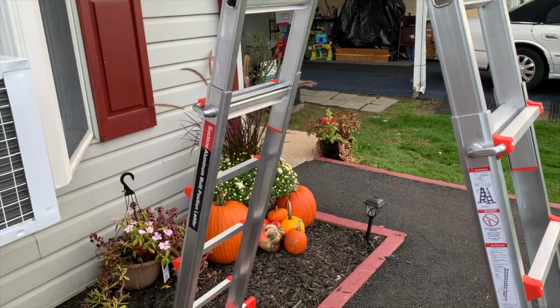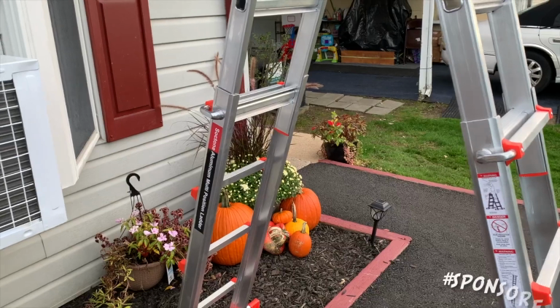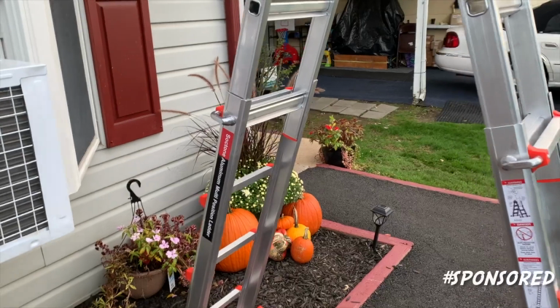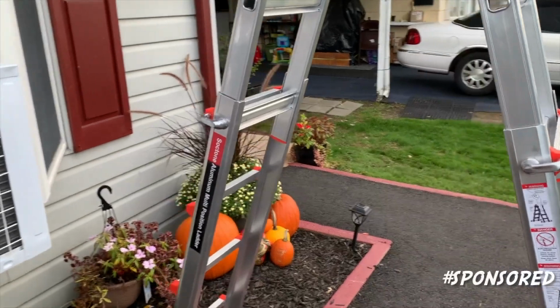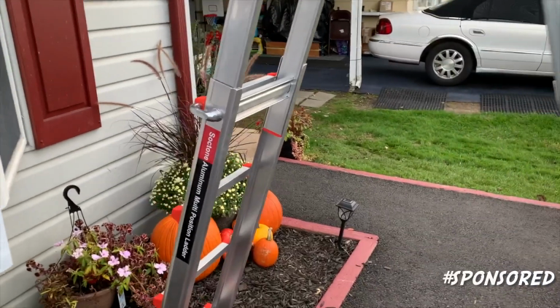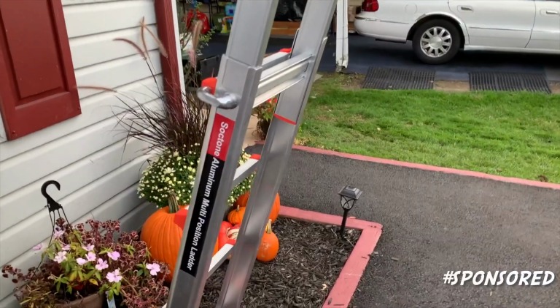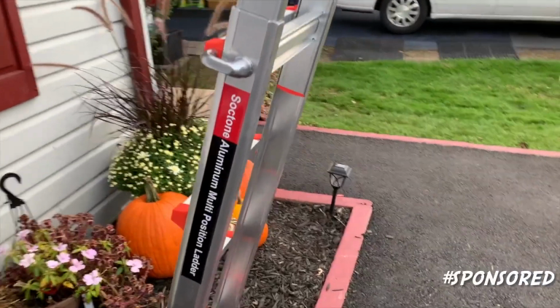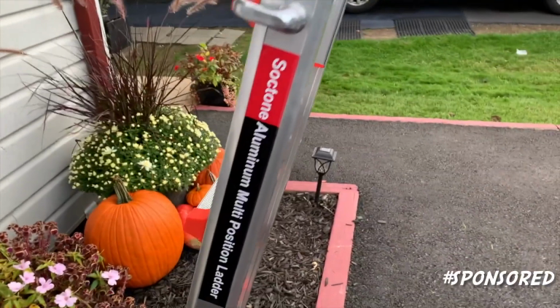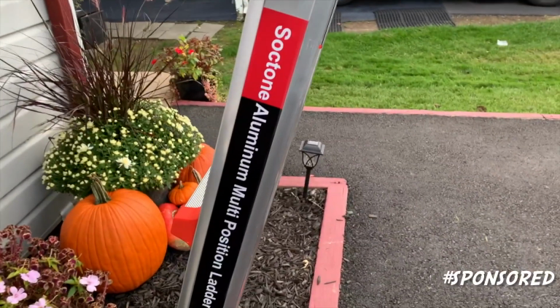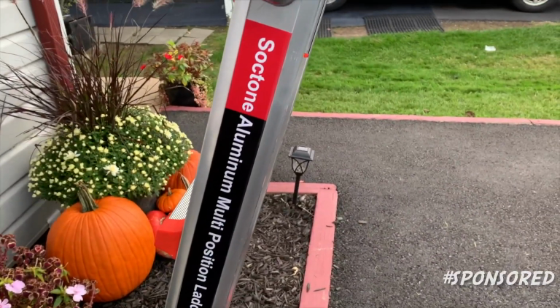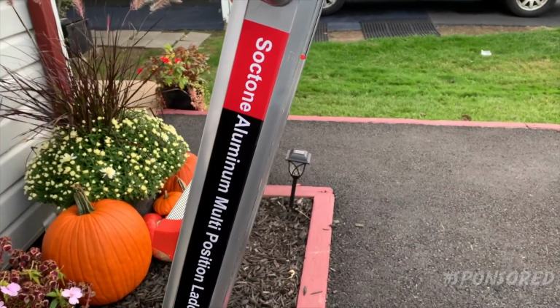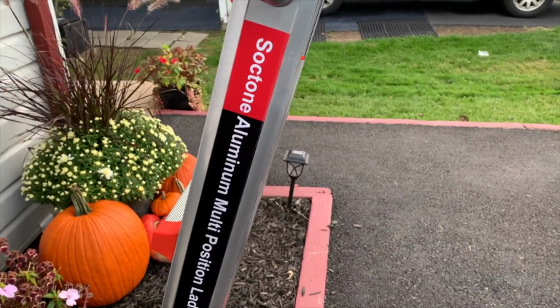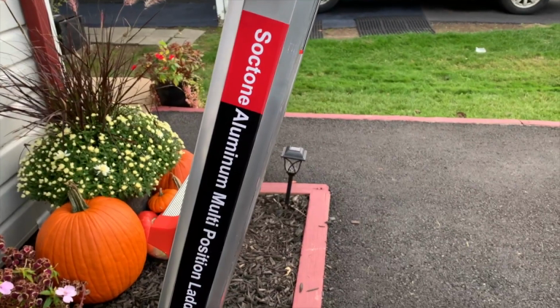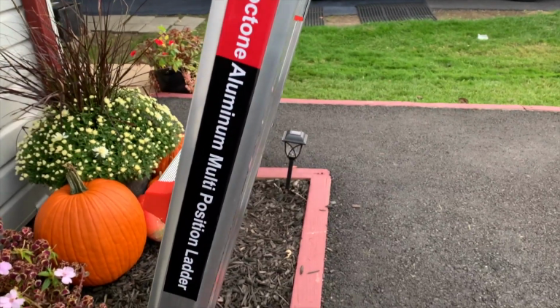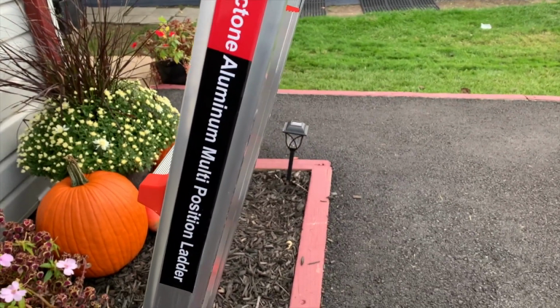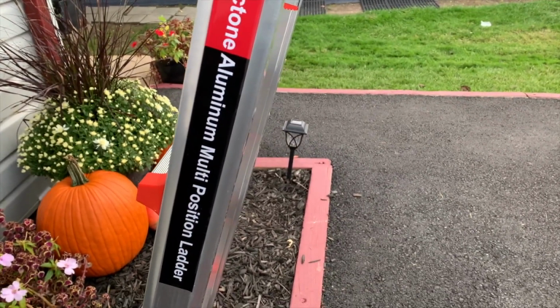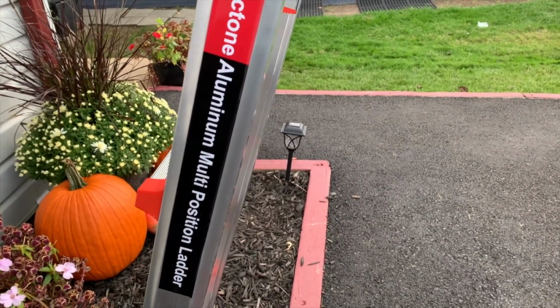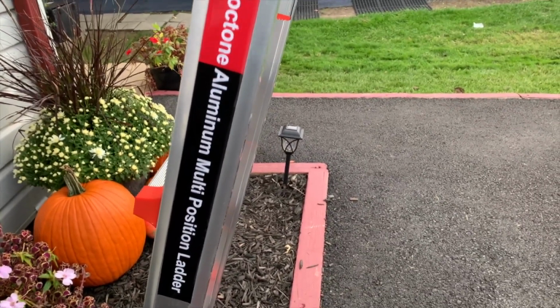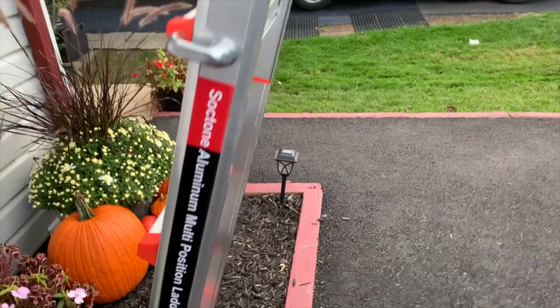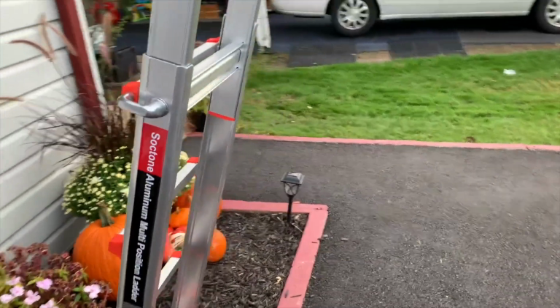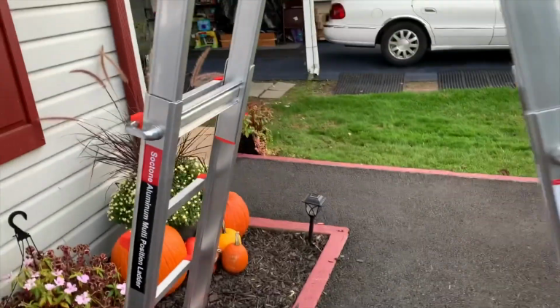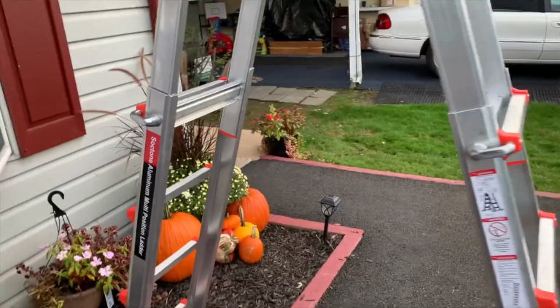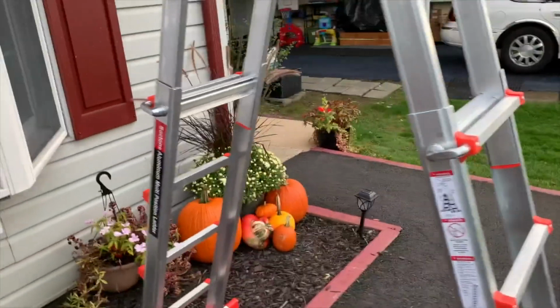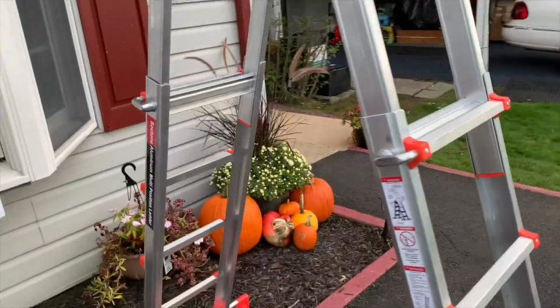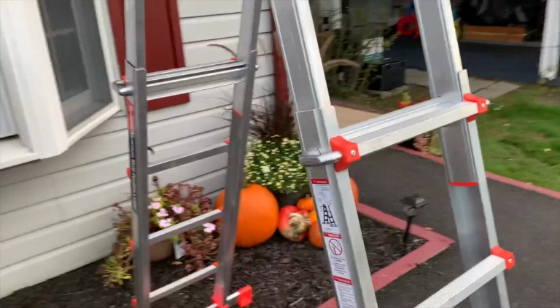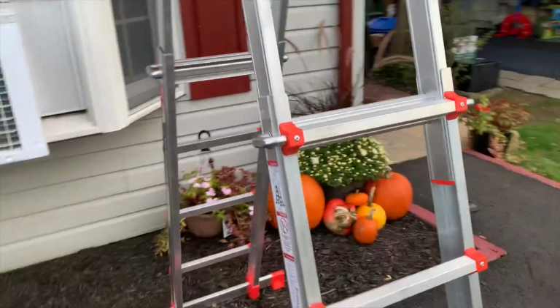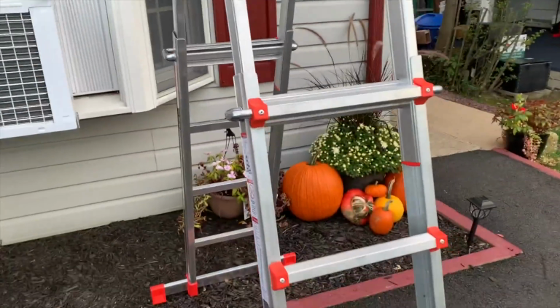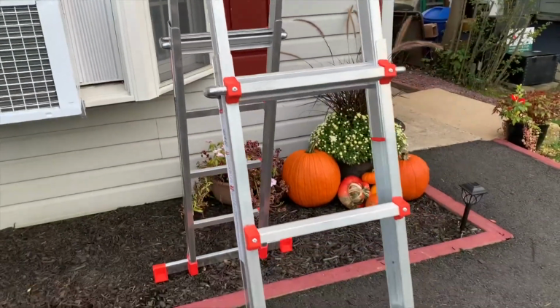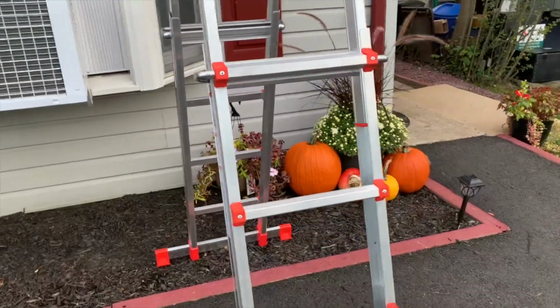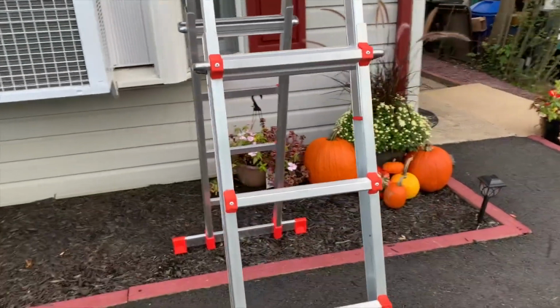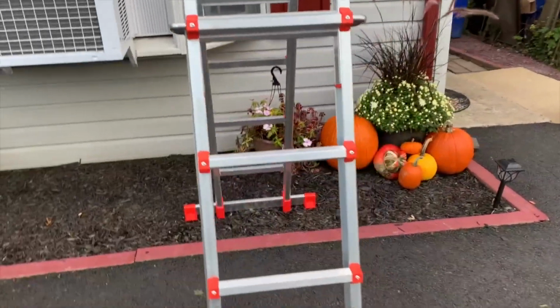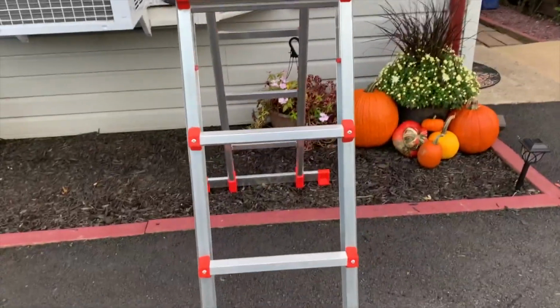Hey everyone, Brian Edmondson here. Just want to make a quick video for you of the Soctone aluminum multipurpose ladder, in case you're thinking about buying one of these and just wanted to see what it looks like and get an idea of how it works.